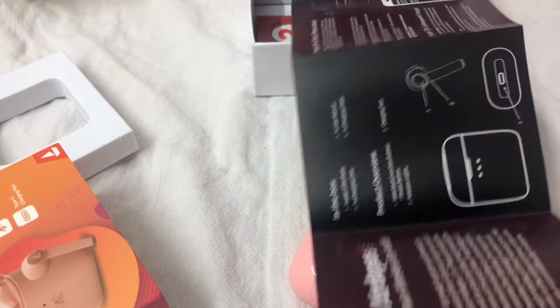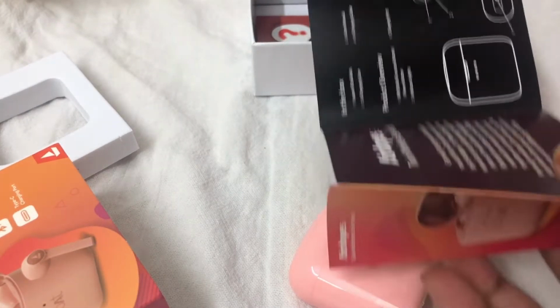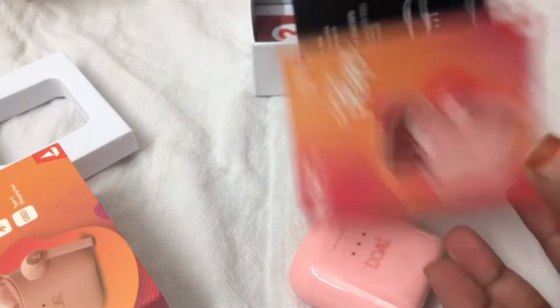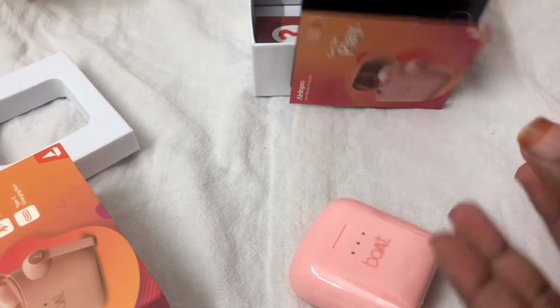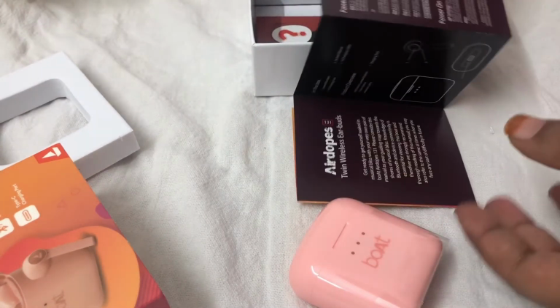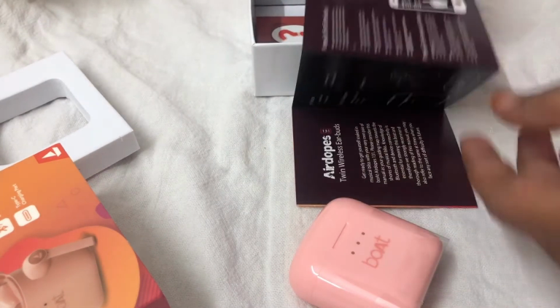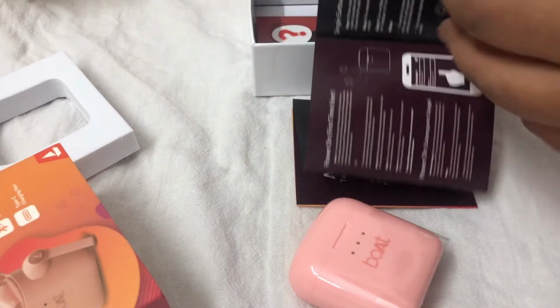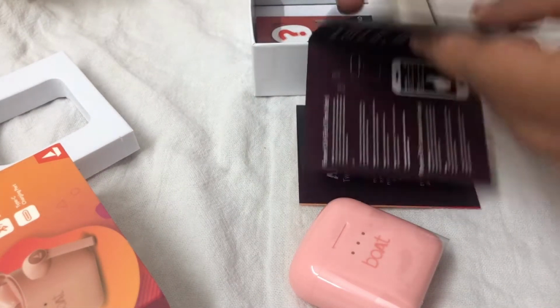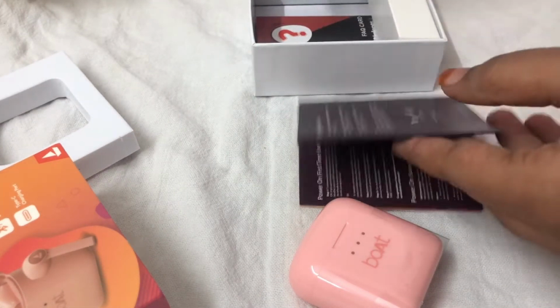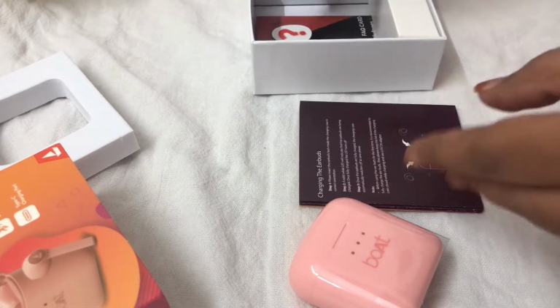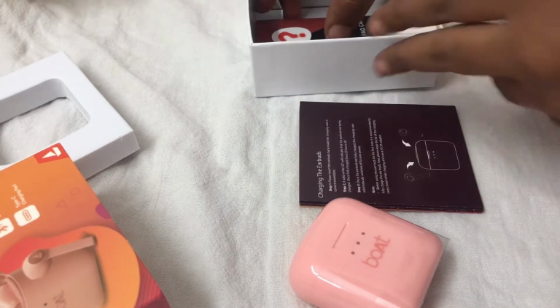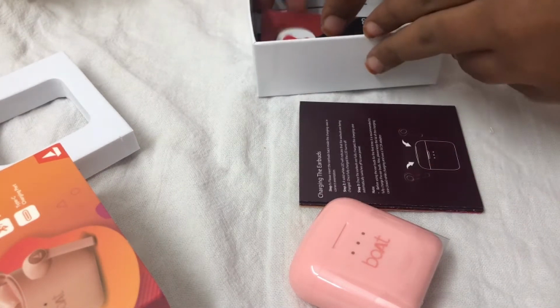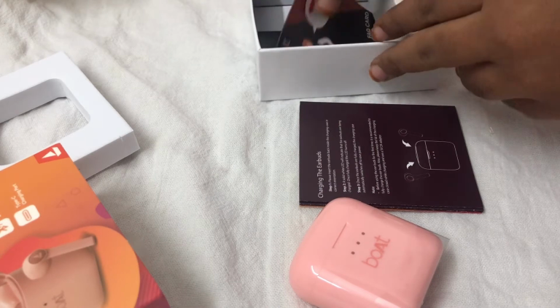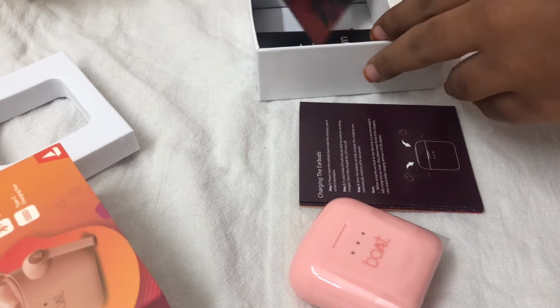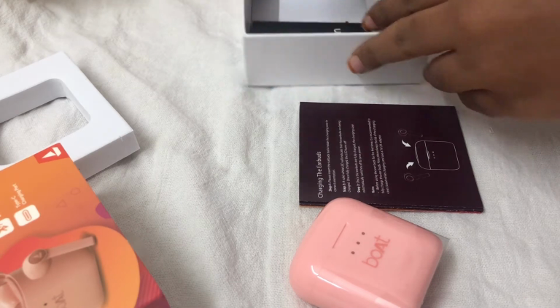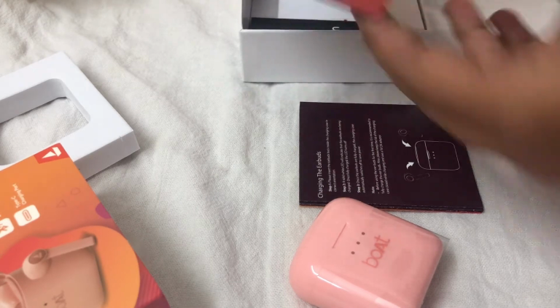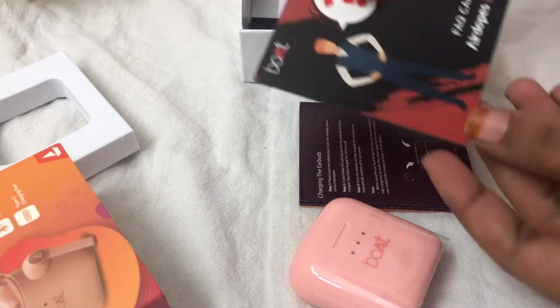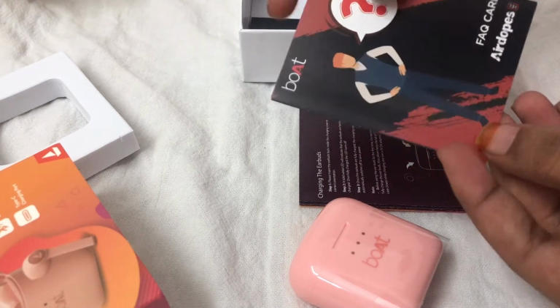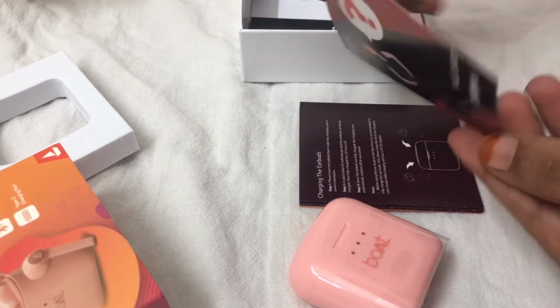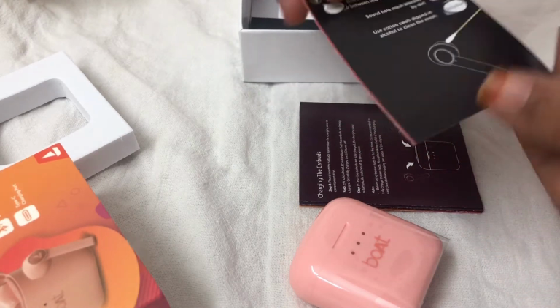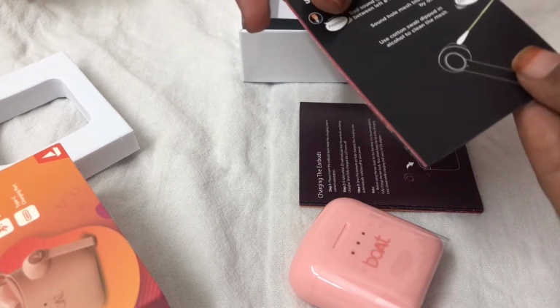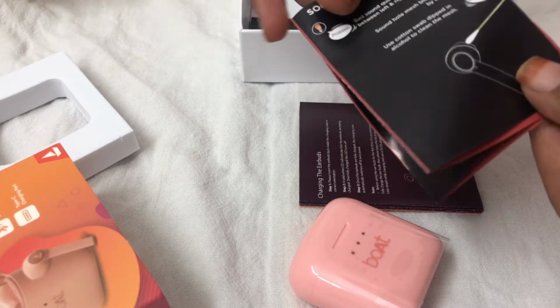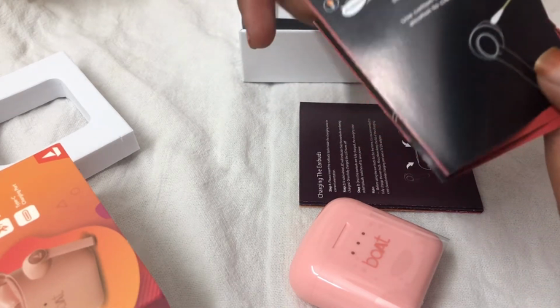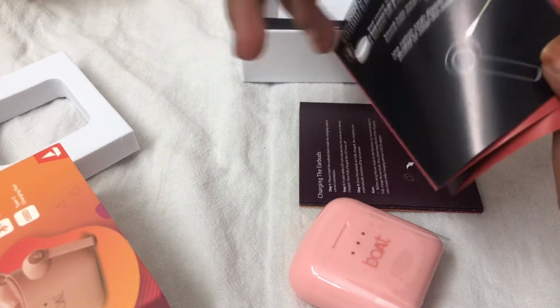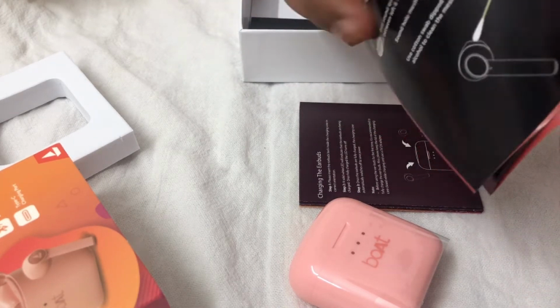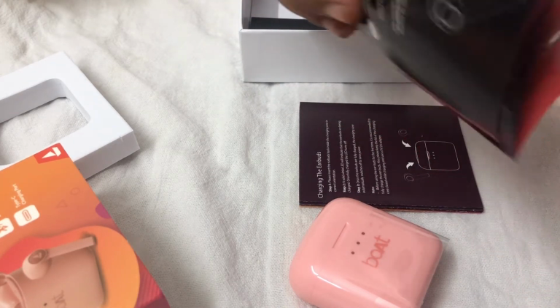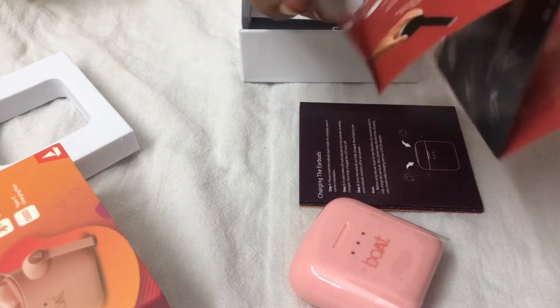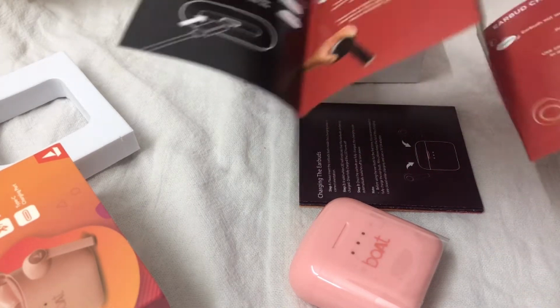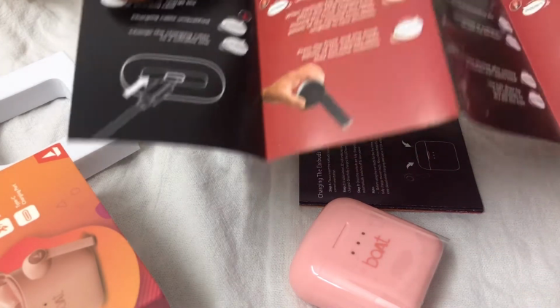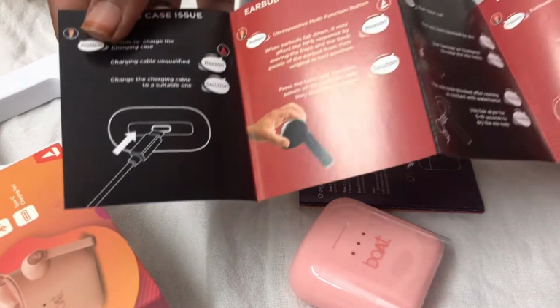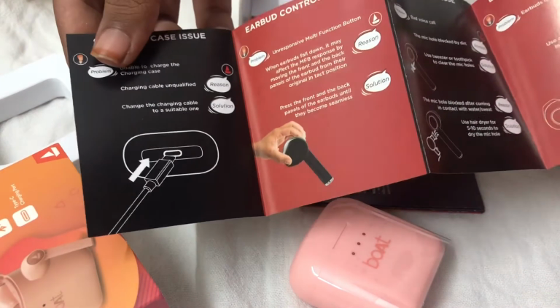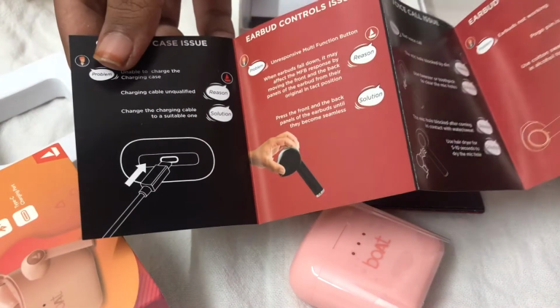They gave some cards inside — one showing how it works and how to use it, and some more cards which I don't quite understand. But yeah, this one is the warranty card, I guess.